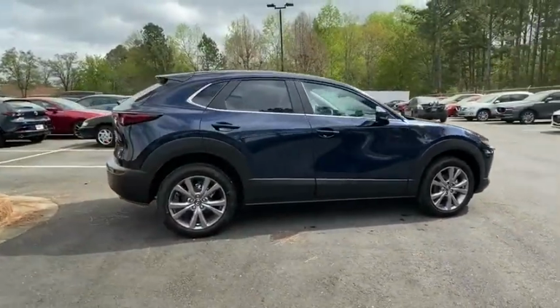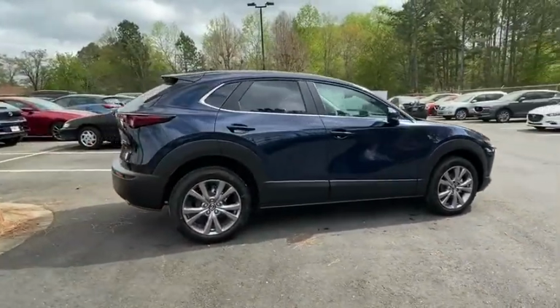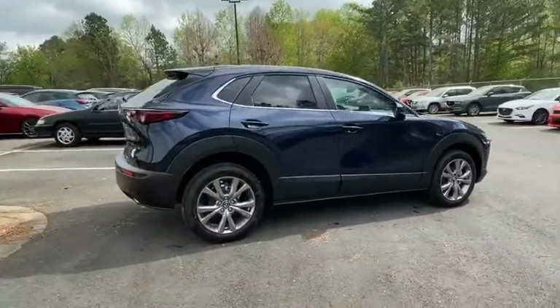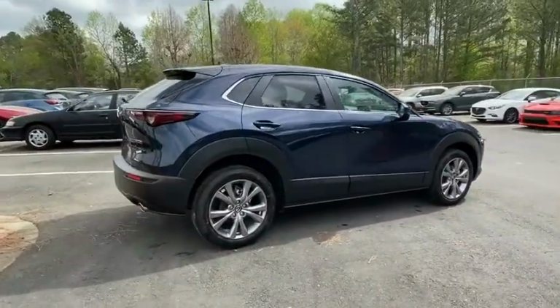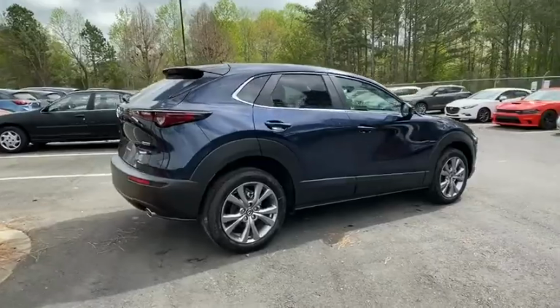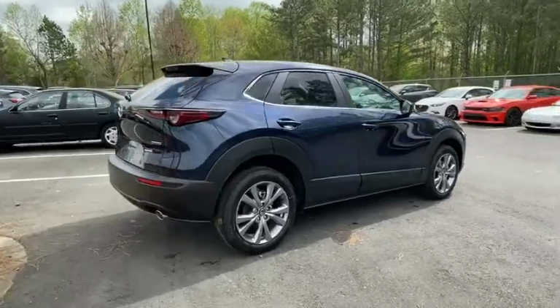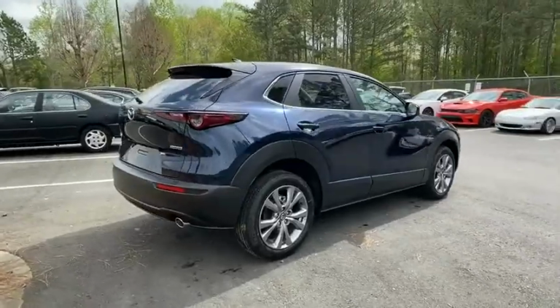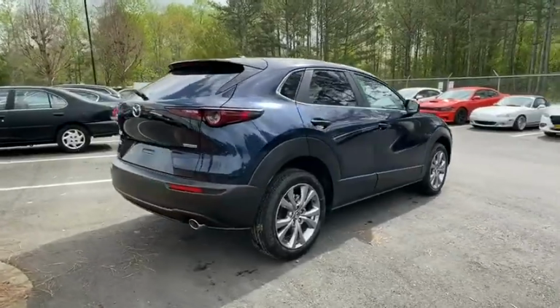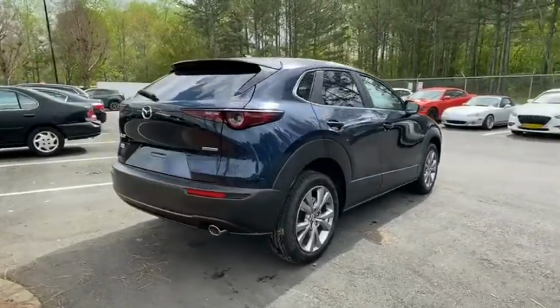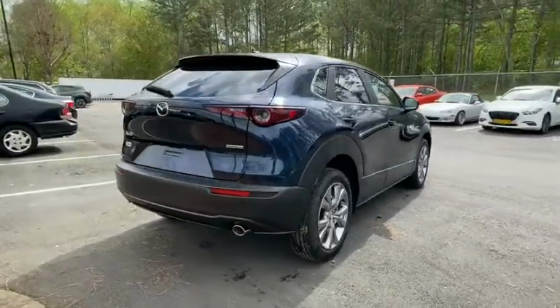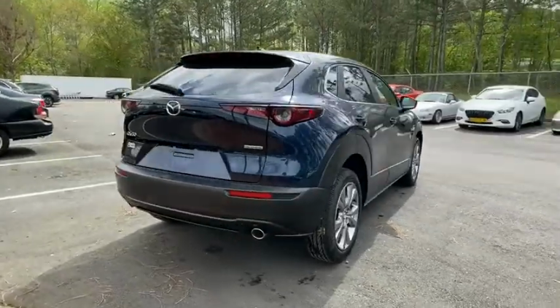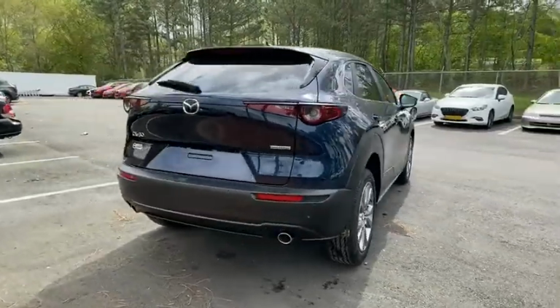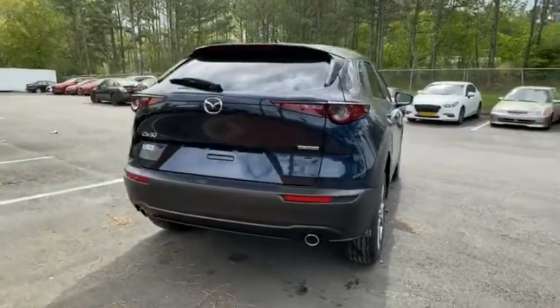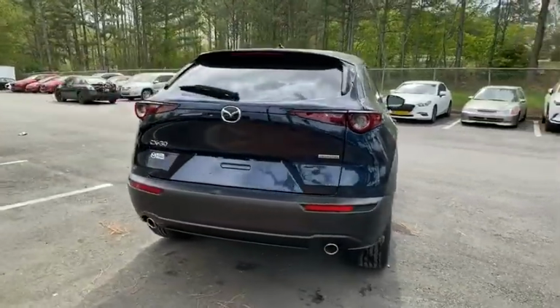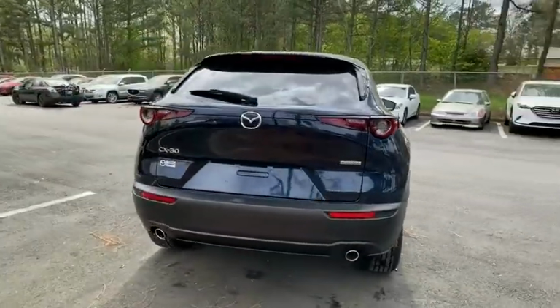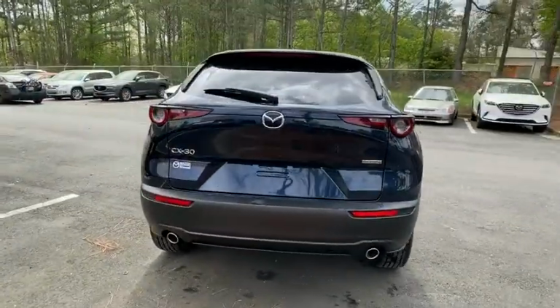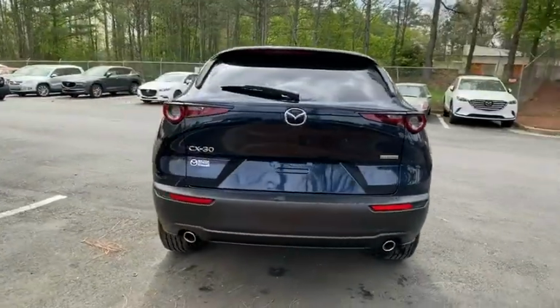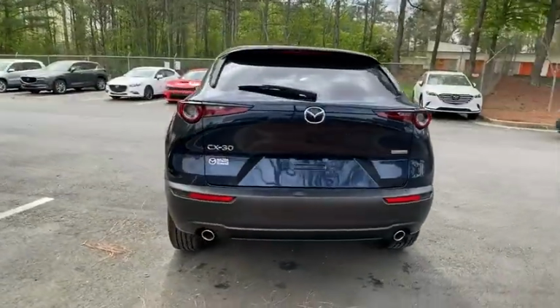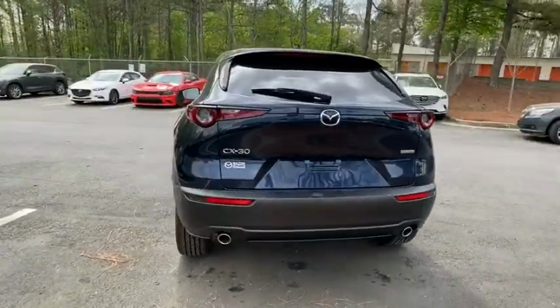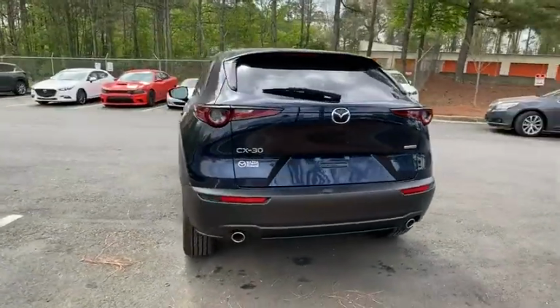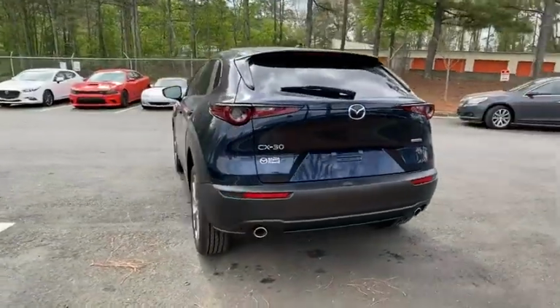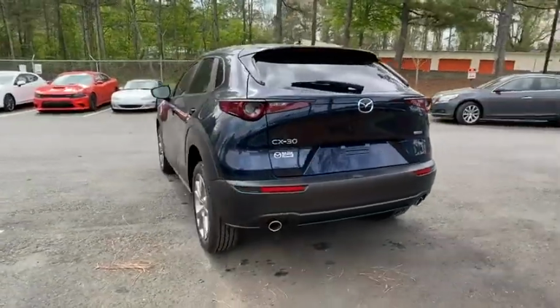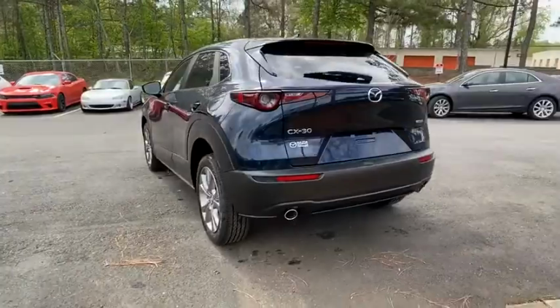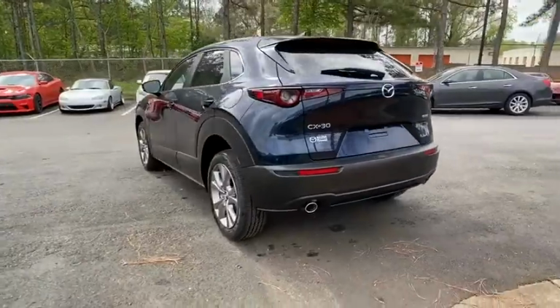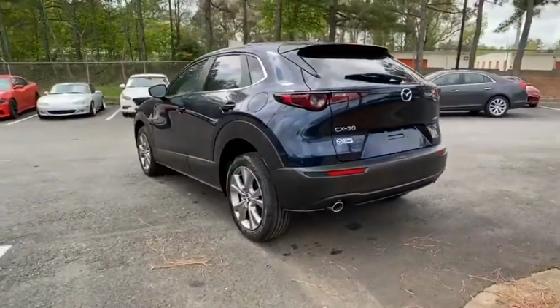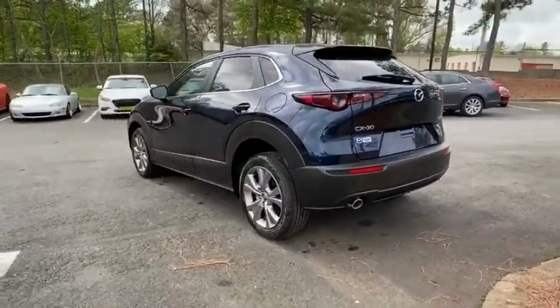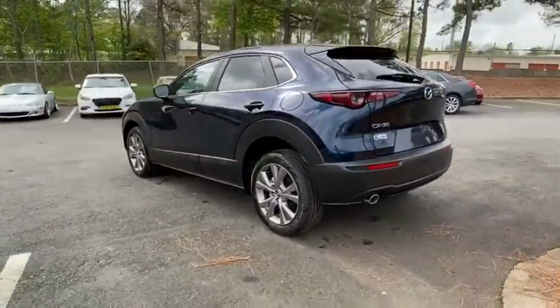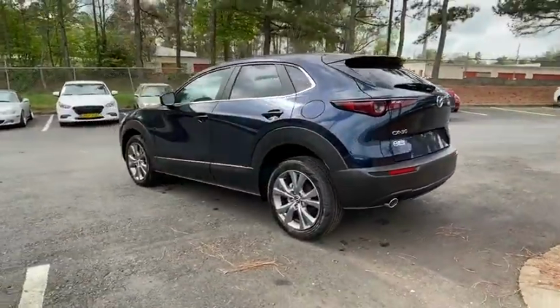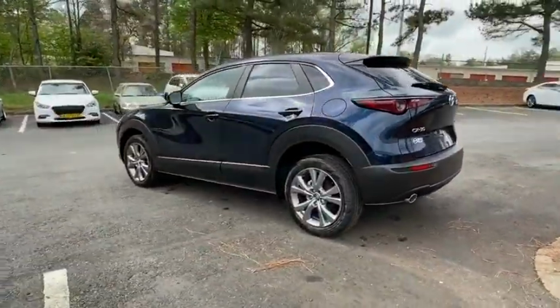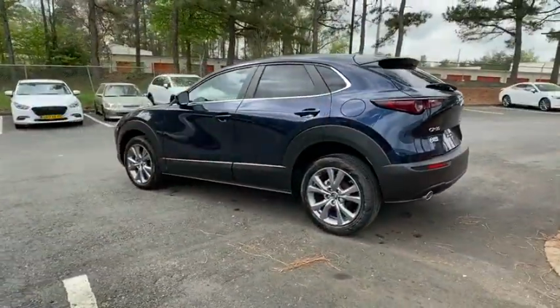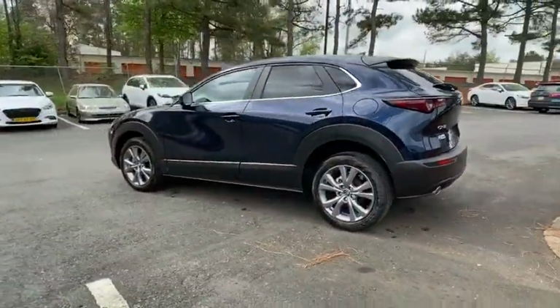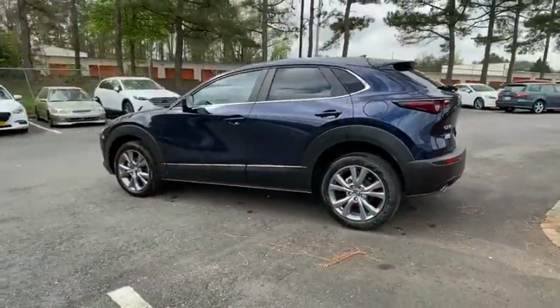The exceptional interior provides high-quality materials, cutting-edge technology, and ultimate comfort. Here are some of this vehicle's great options.